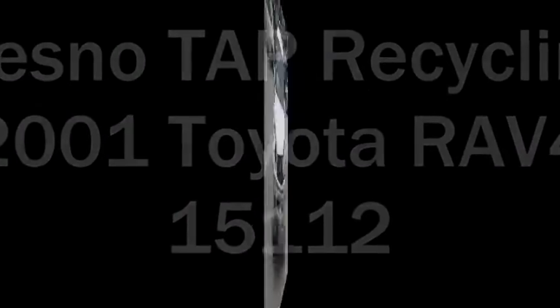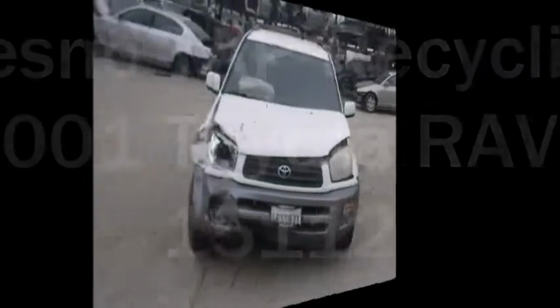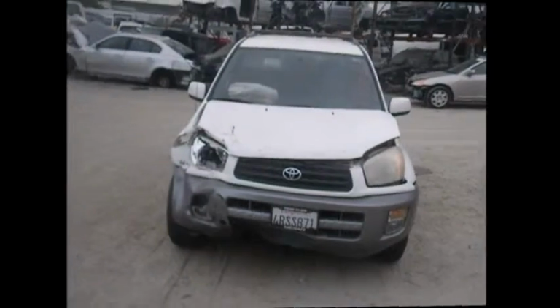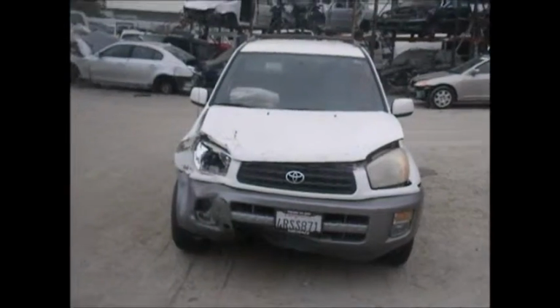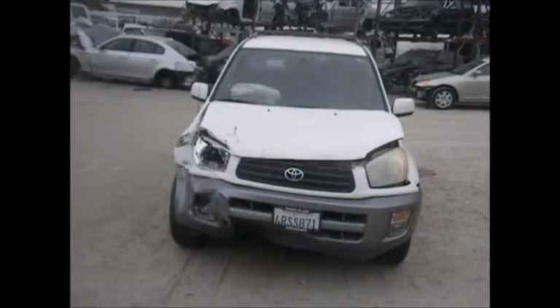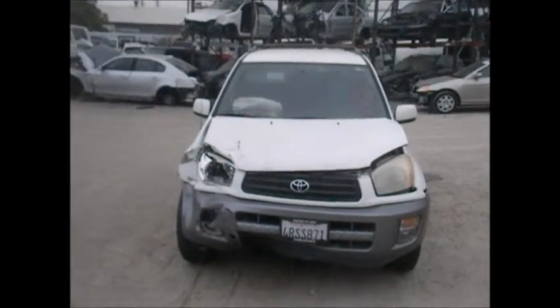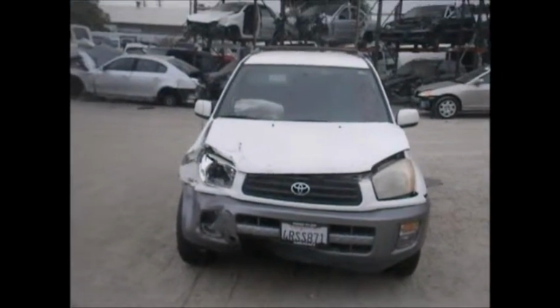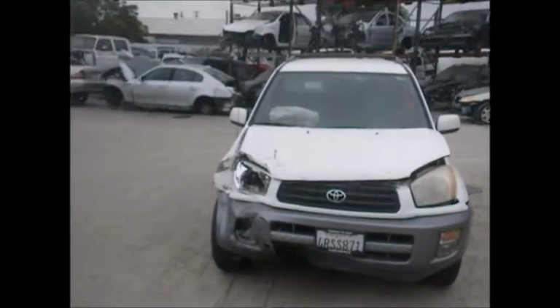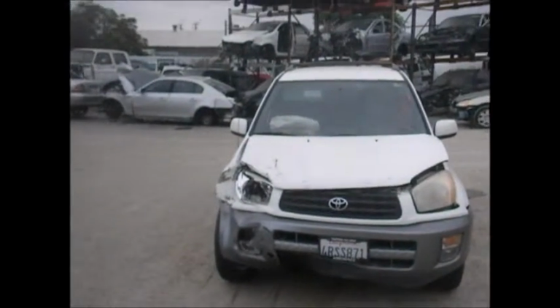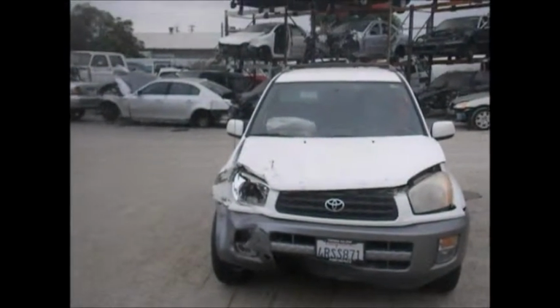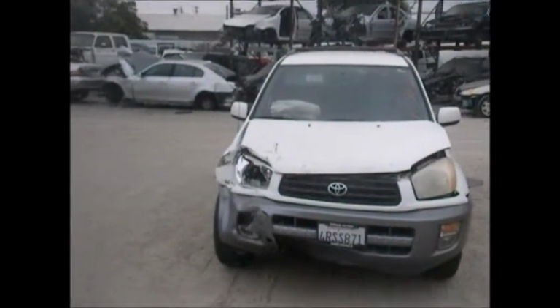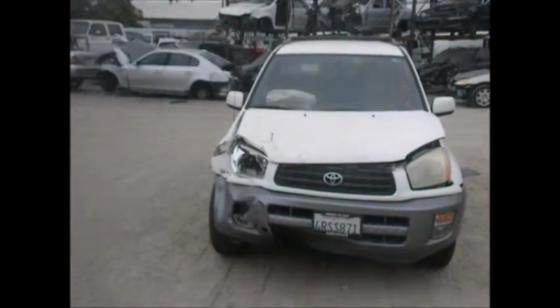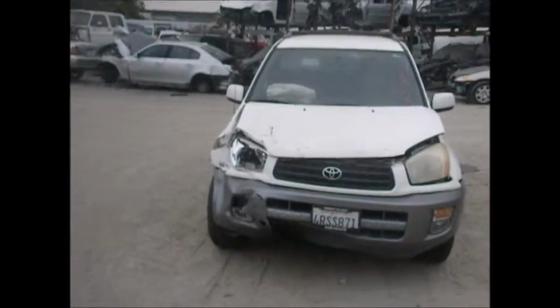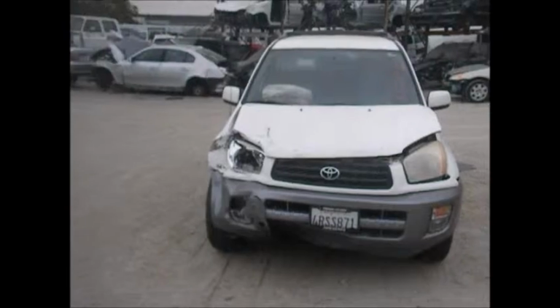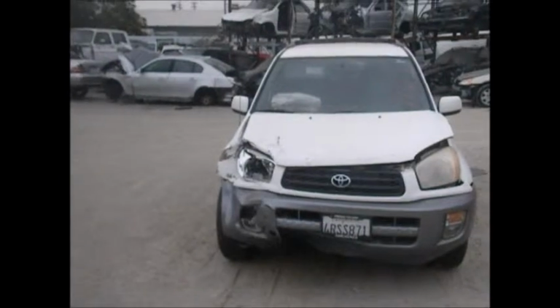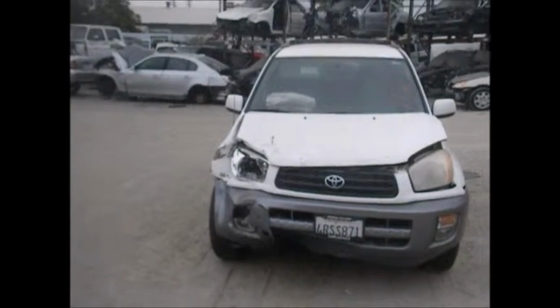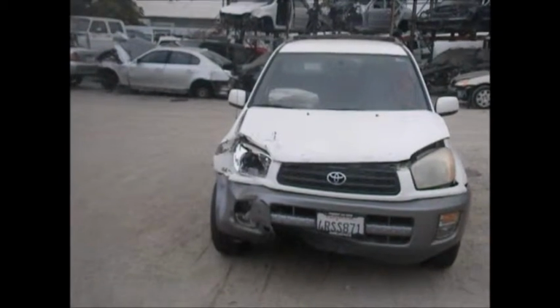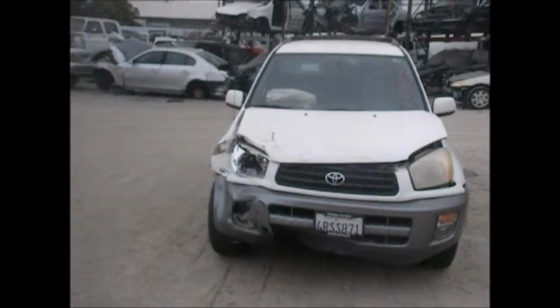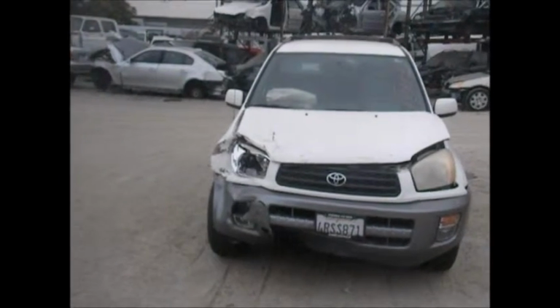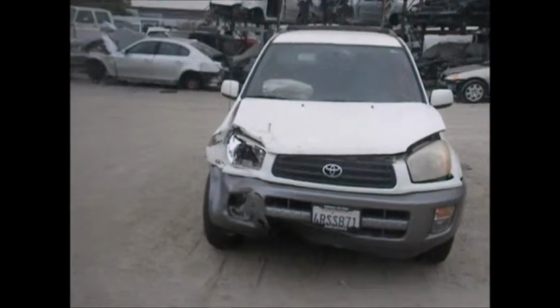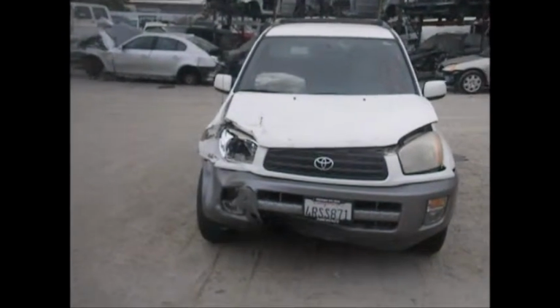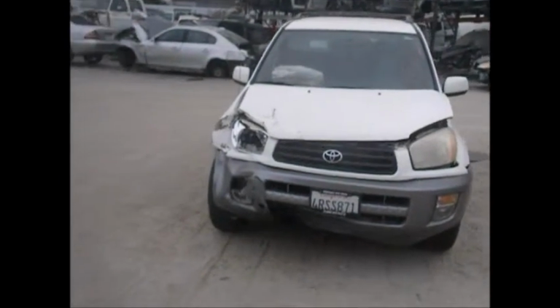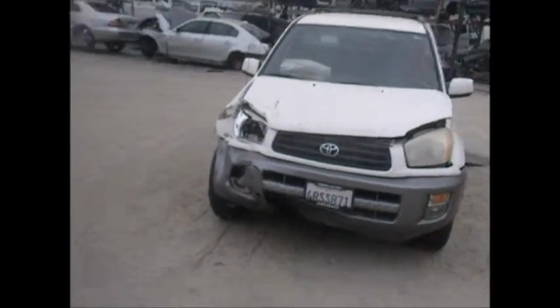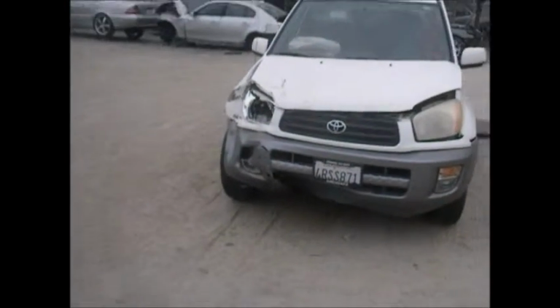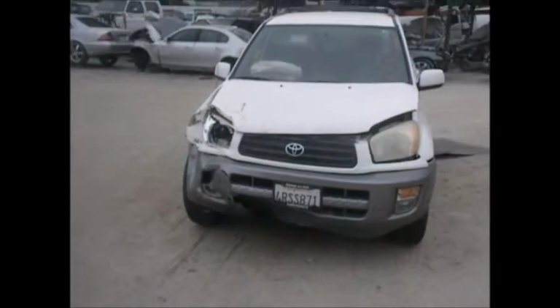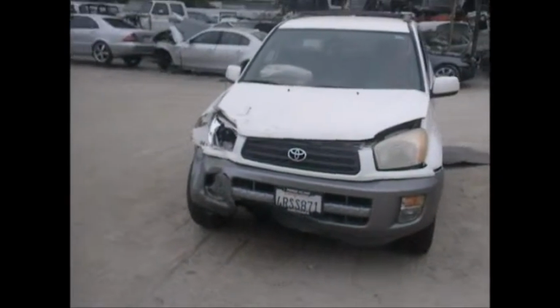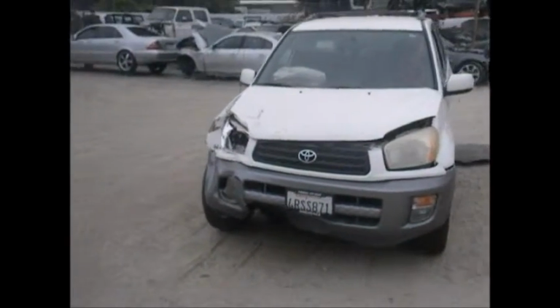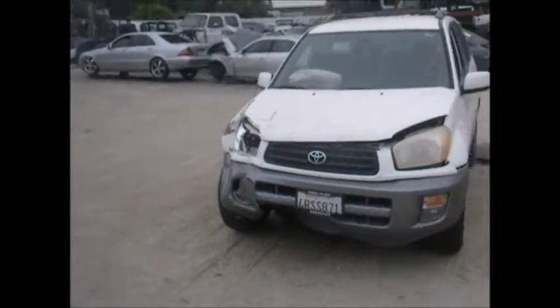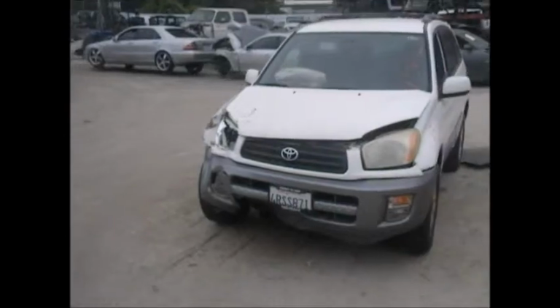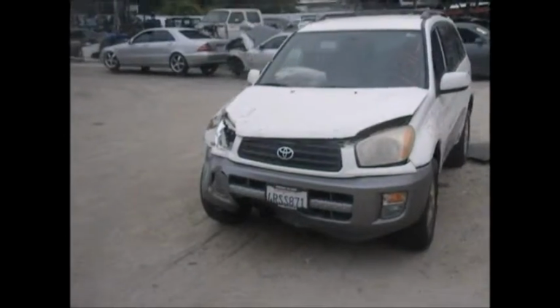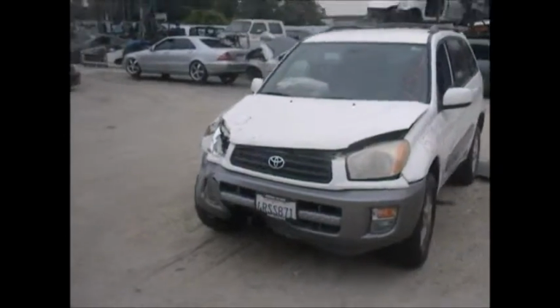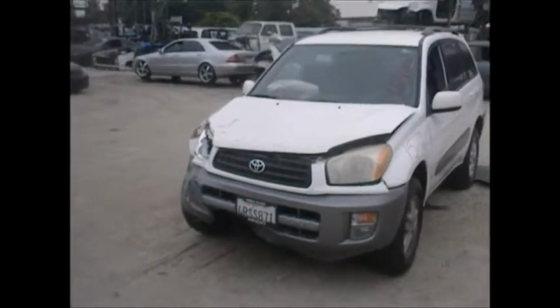Today we have a white Toyota RAV4. Head-on in the front: hood is no good, front bumper is no good, grill is no good.